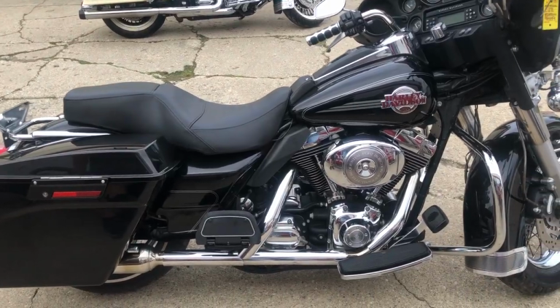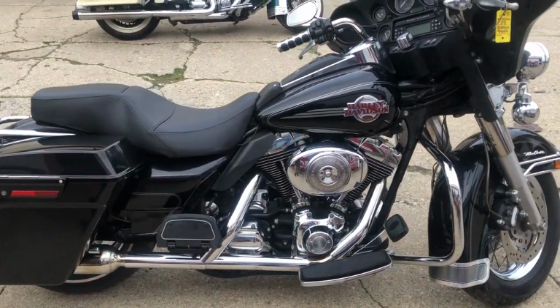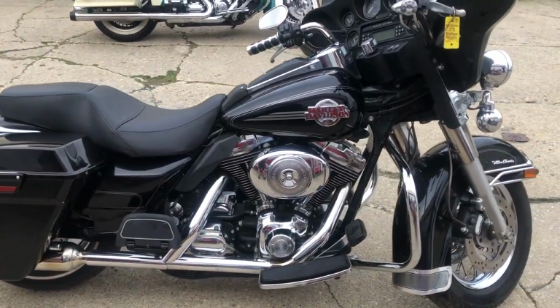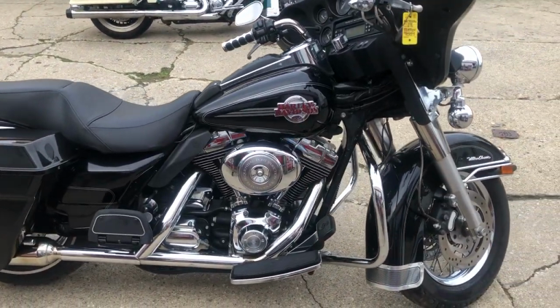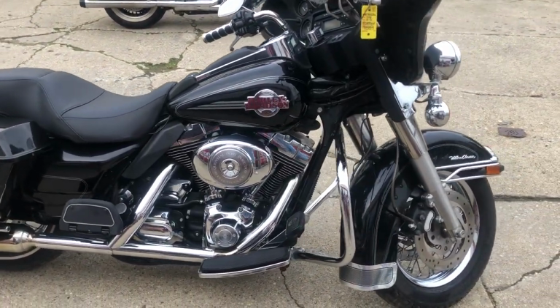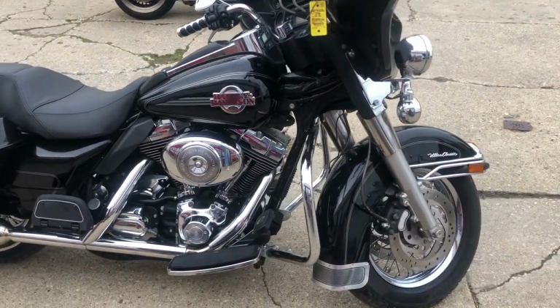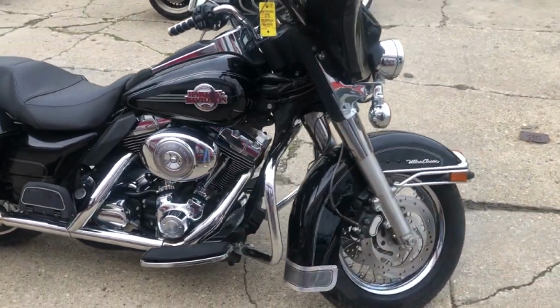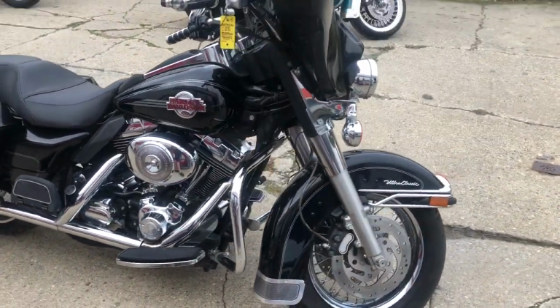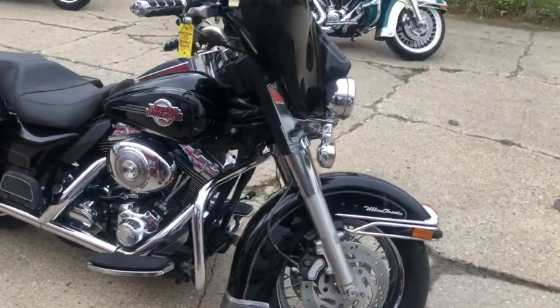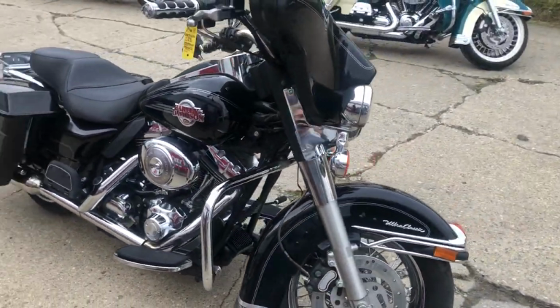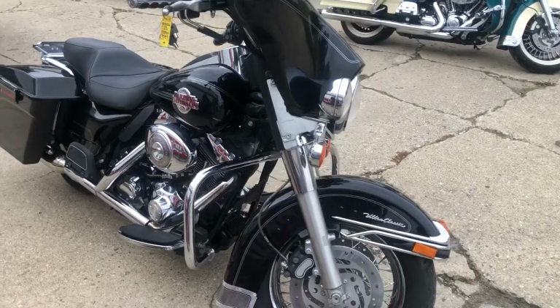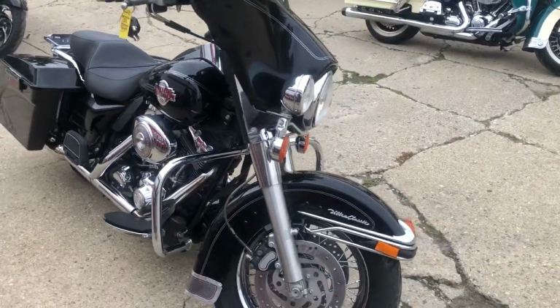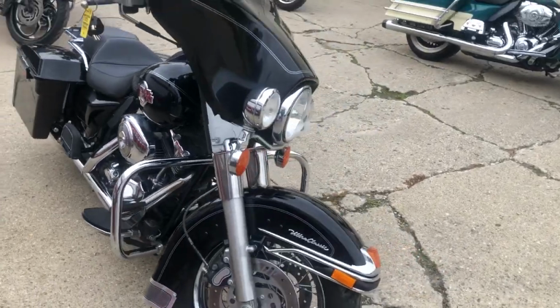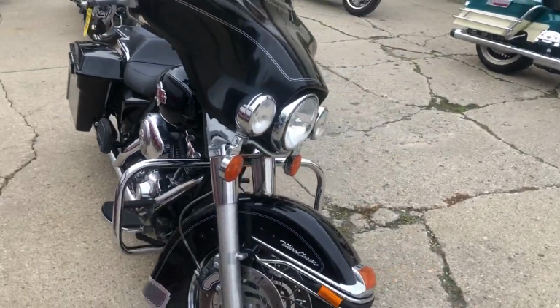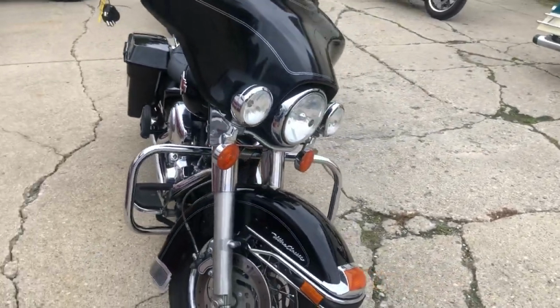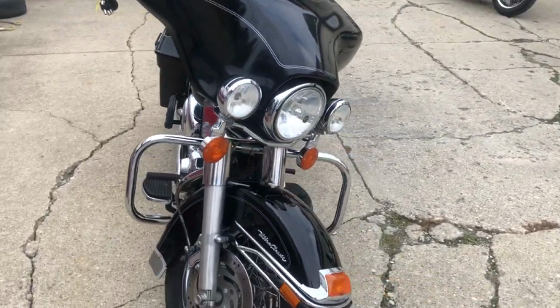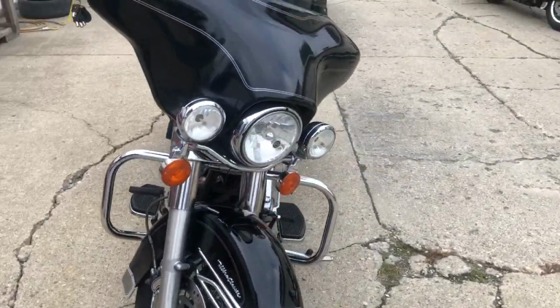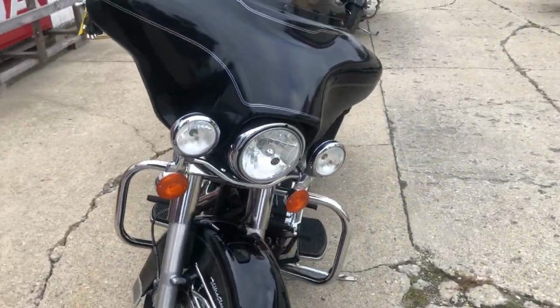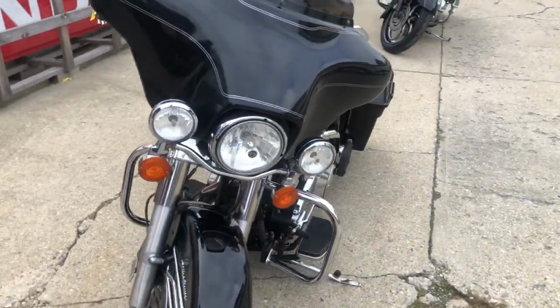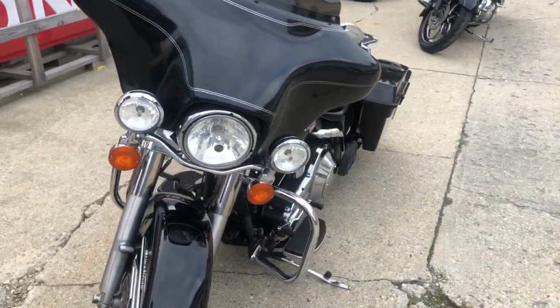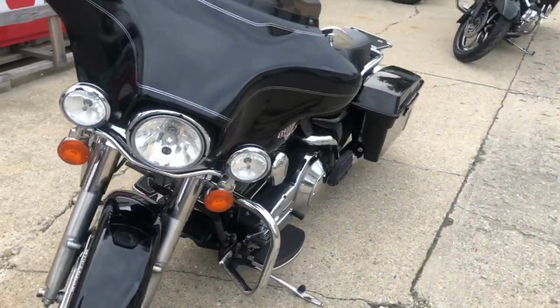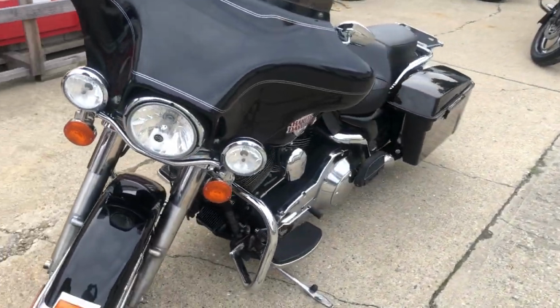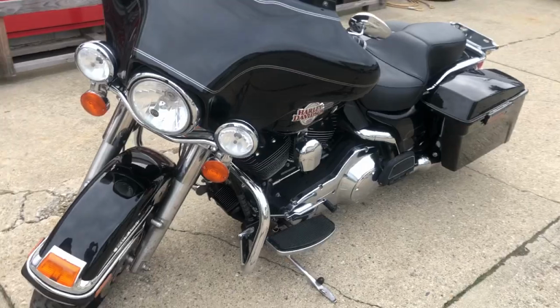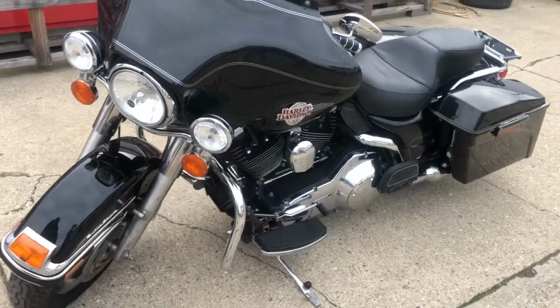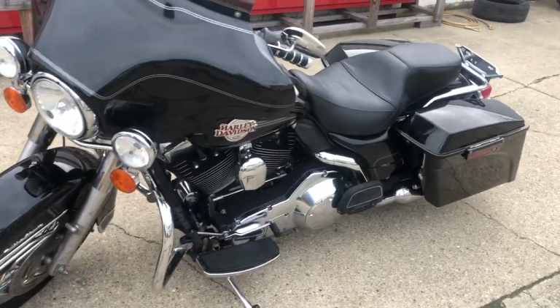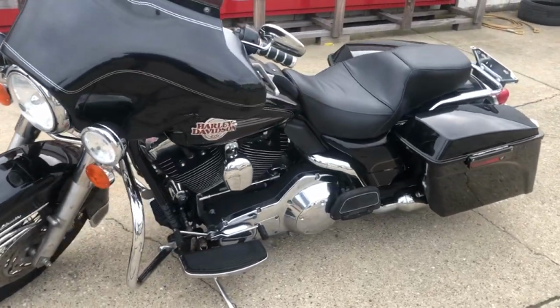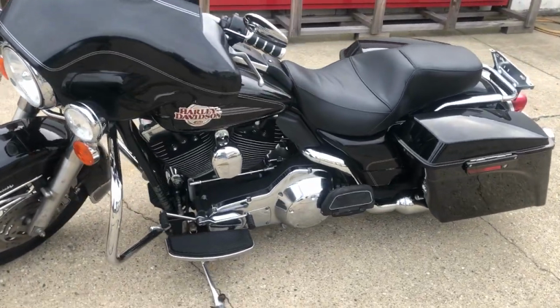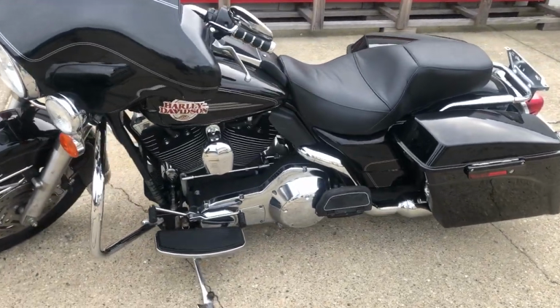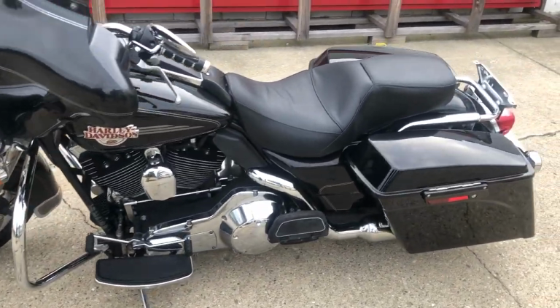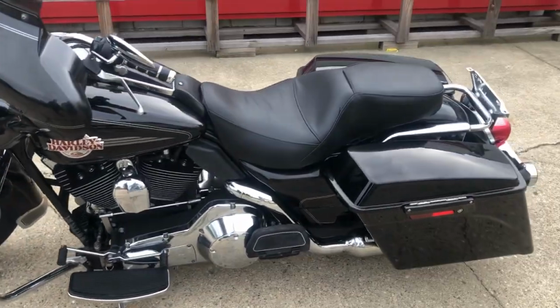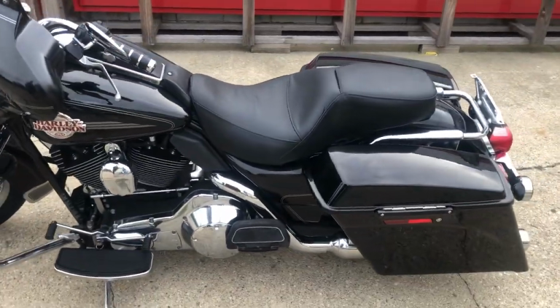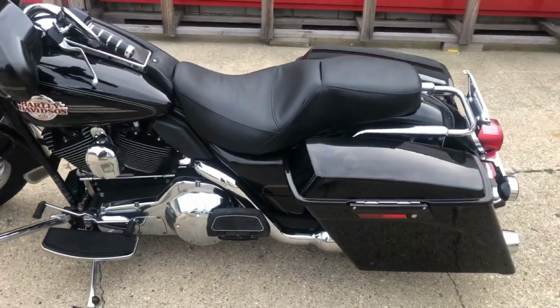Hey guys, Proof of PowerSports.com here doing some videos on some stuff that just came in. Got an 06 Ultra Classic here, only 22,014 miles on this one. Nice clean bike. It's got the extended saddlebags, chrome lace wheels. Just serviced here at the dealership. This thing is ready to hit the road.